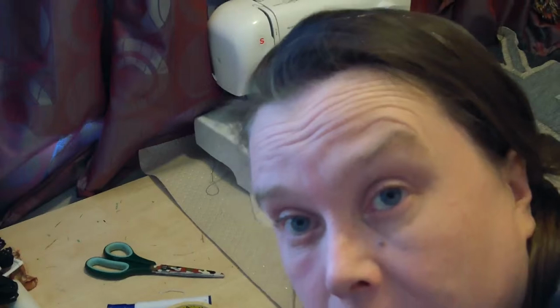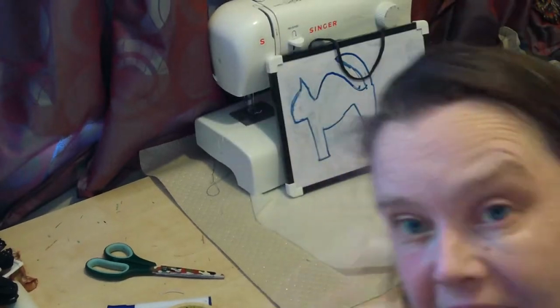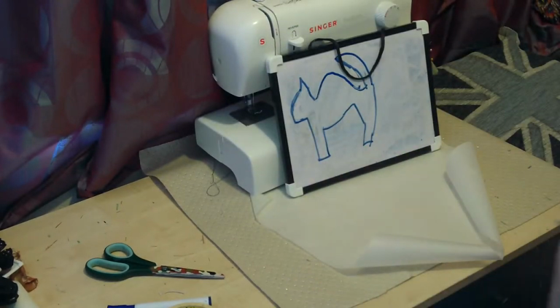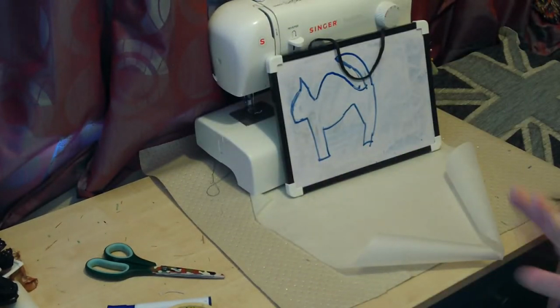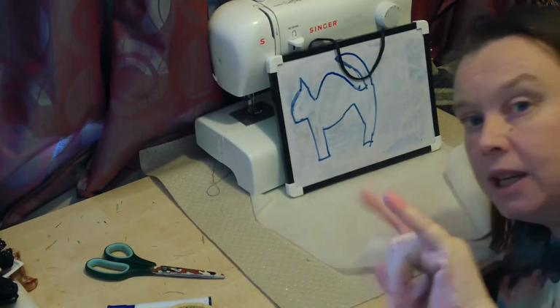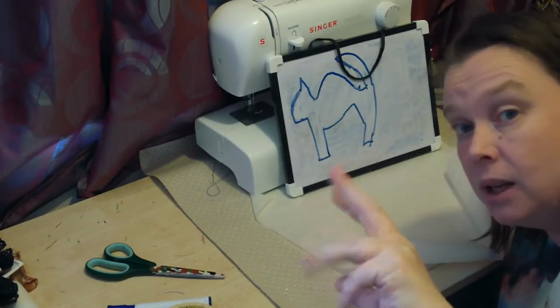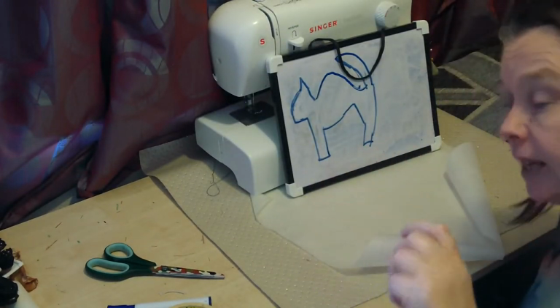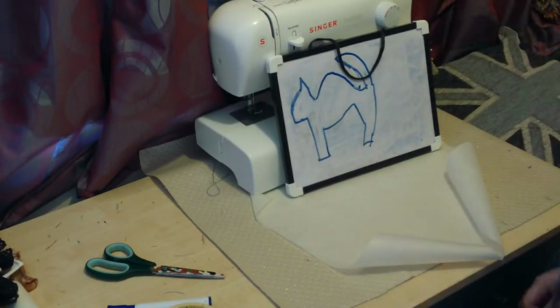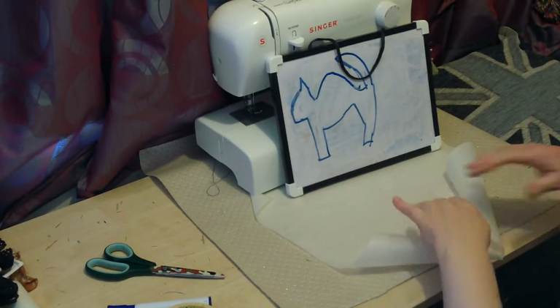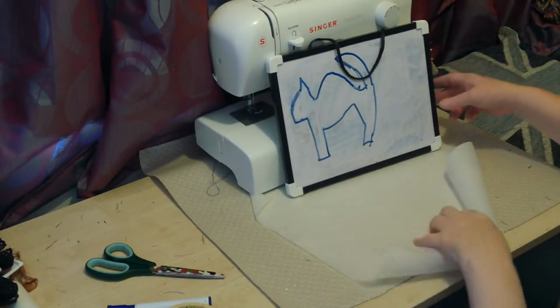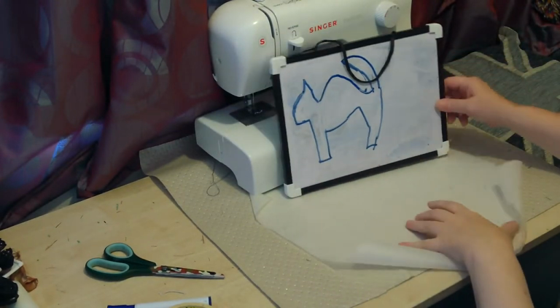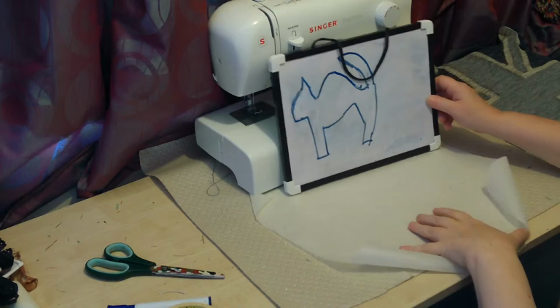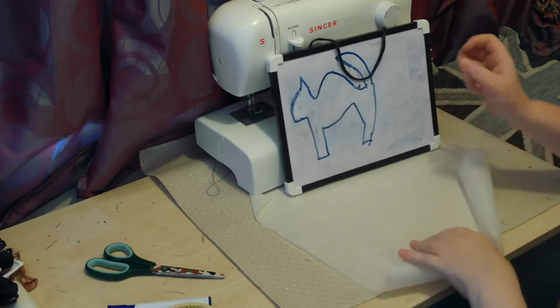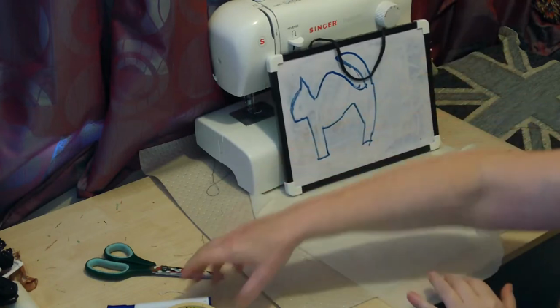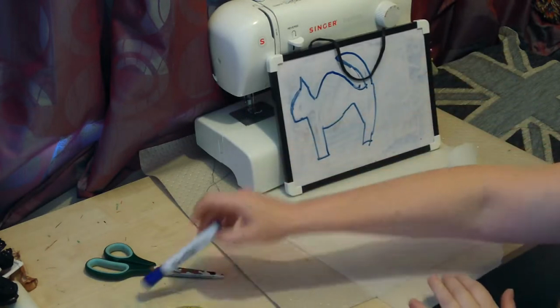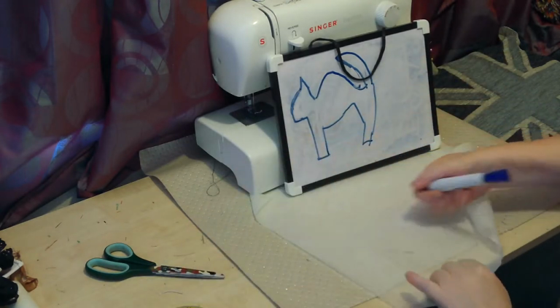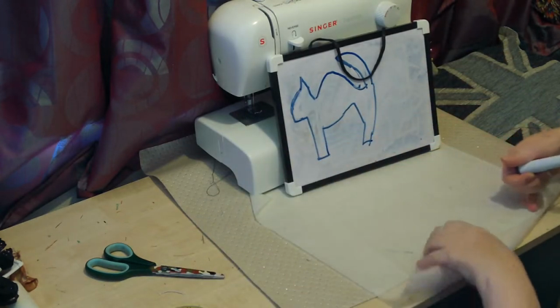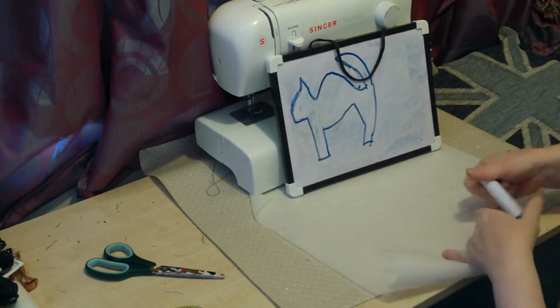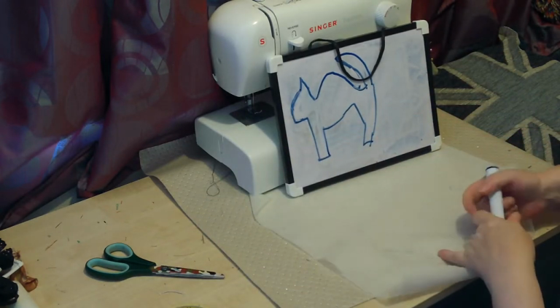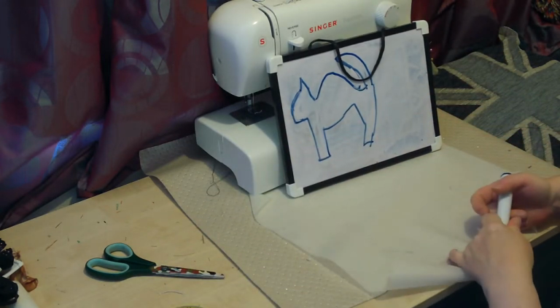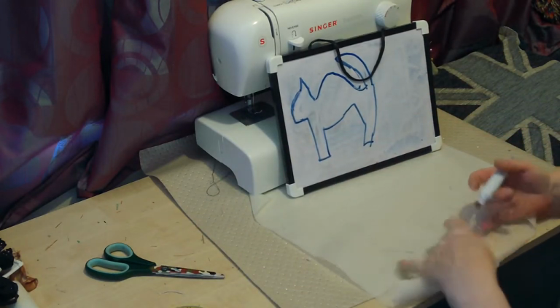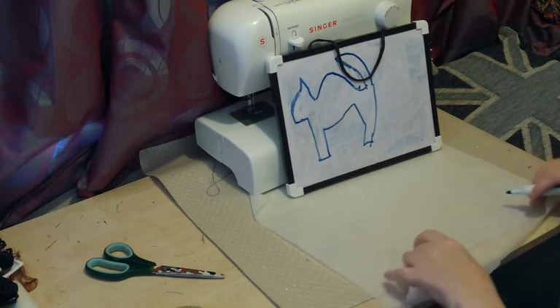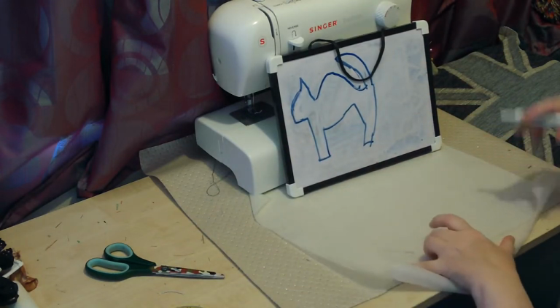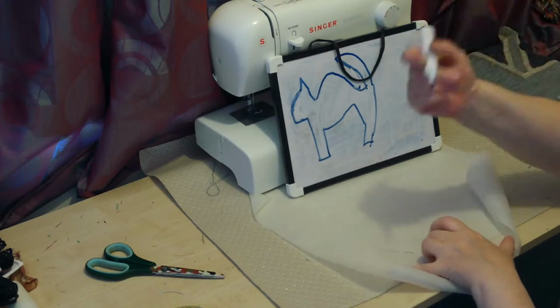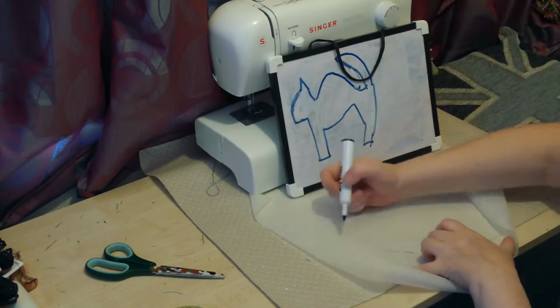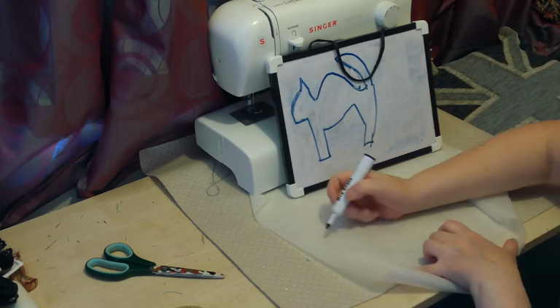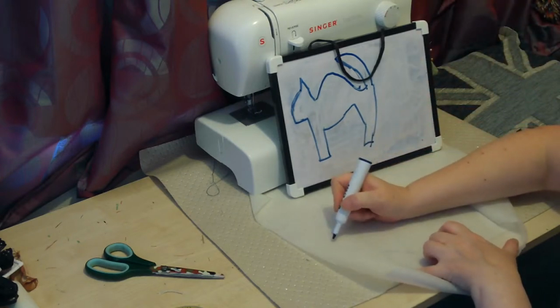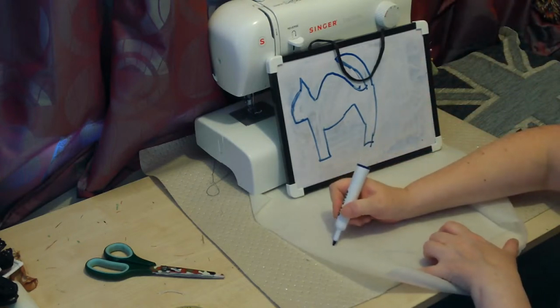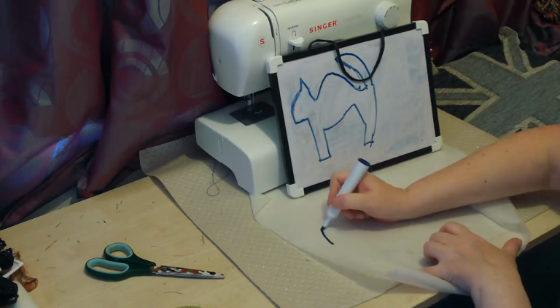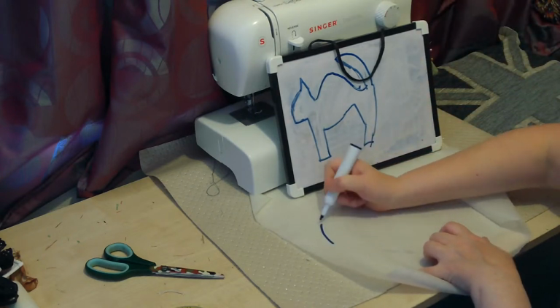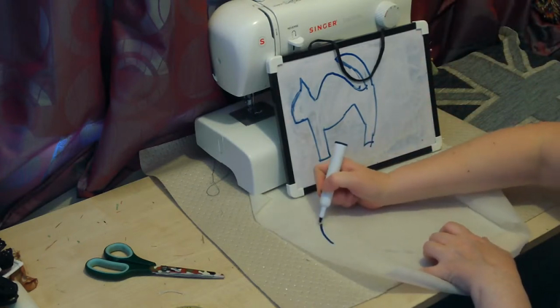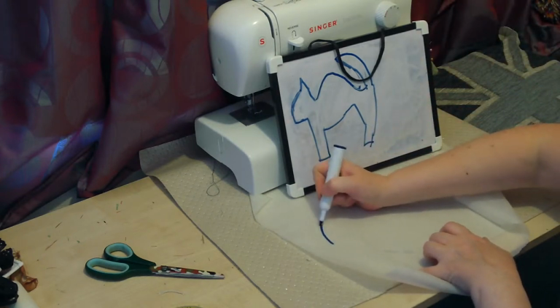Hello there, it's Fiona from Weekly Sewing Bee. Today I'm going to make a silhouette of a scared black cat cushion because Halloween is coming.